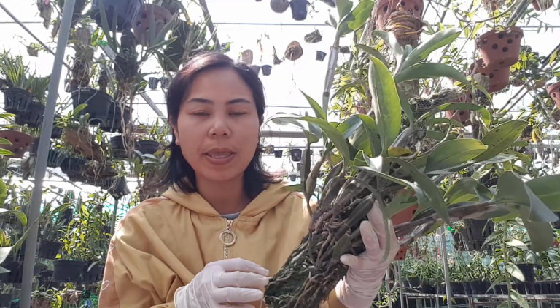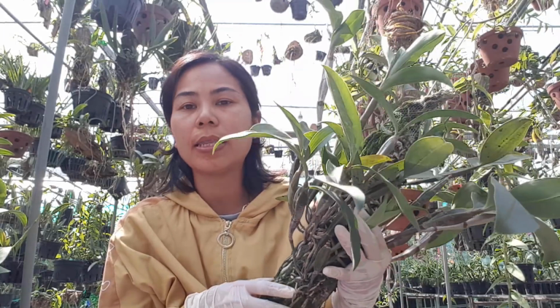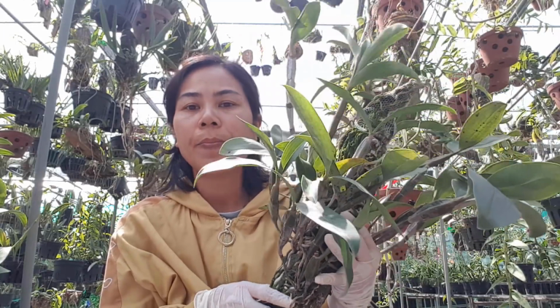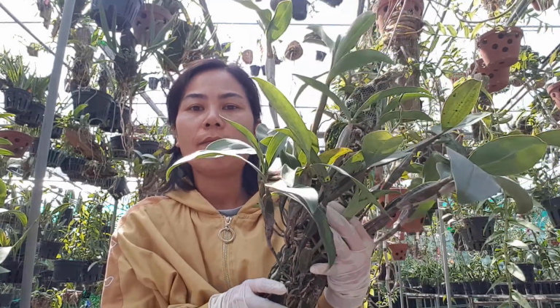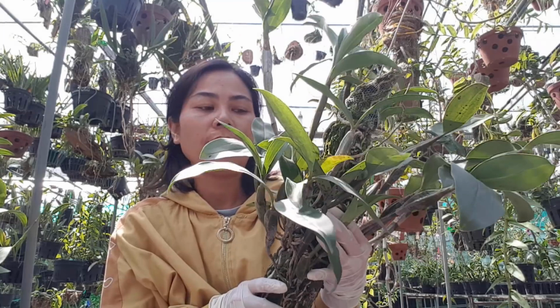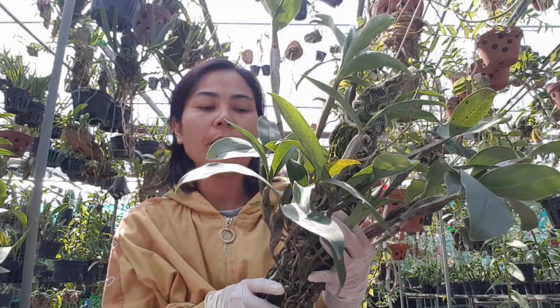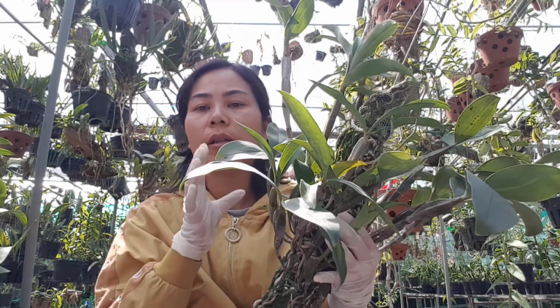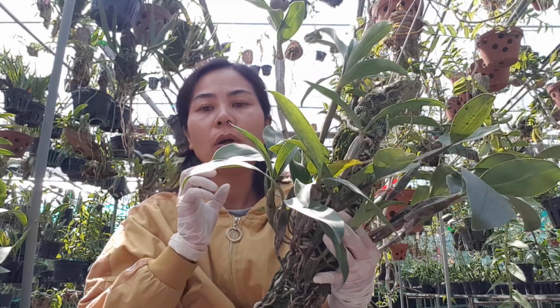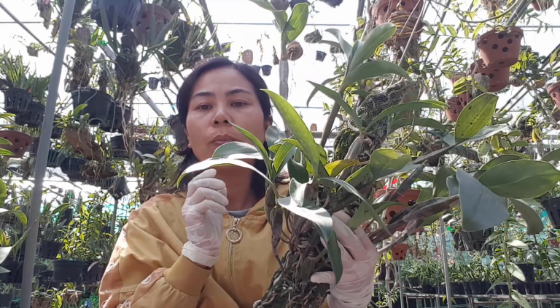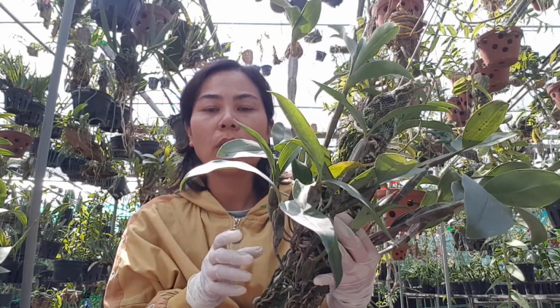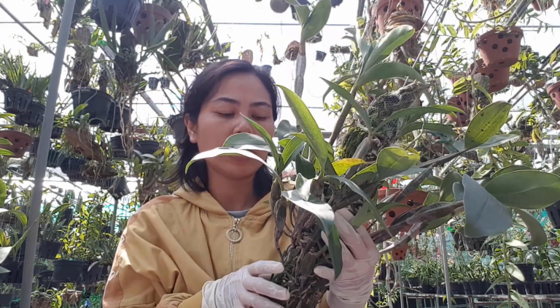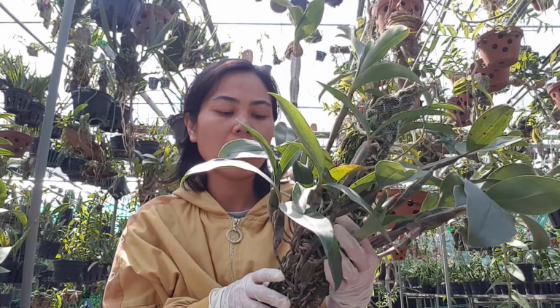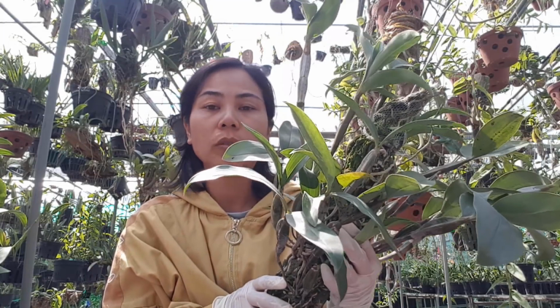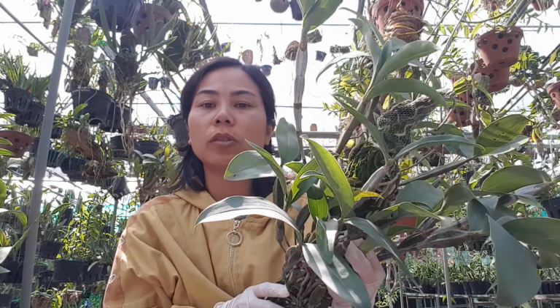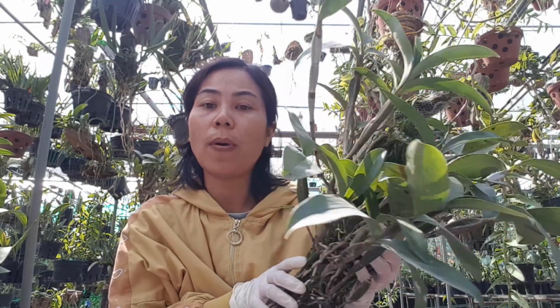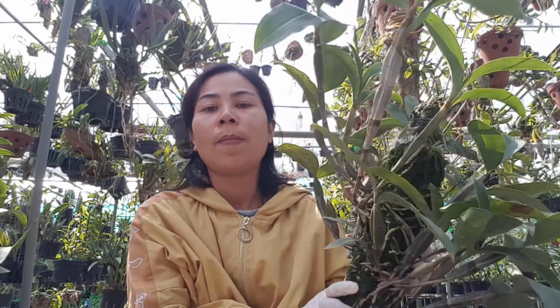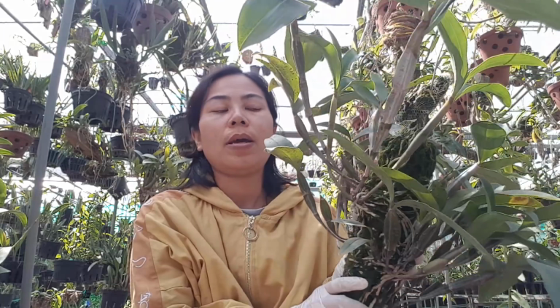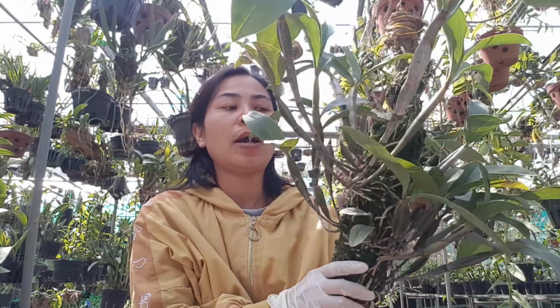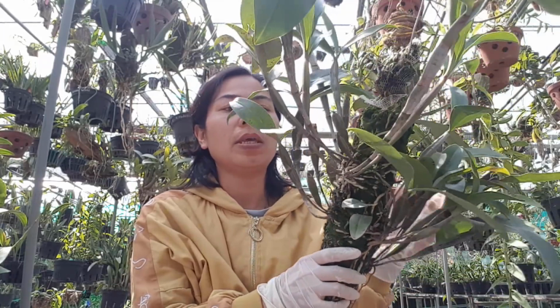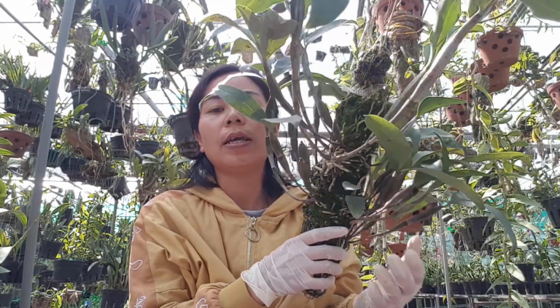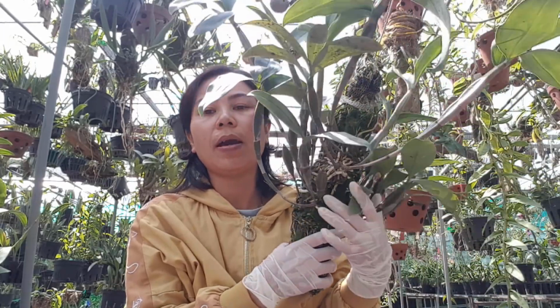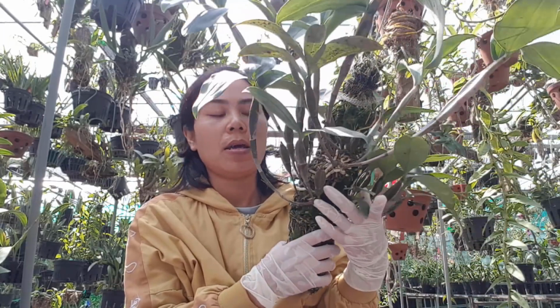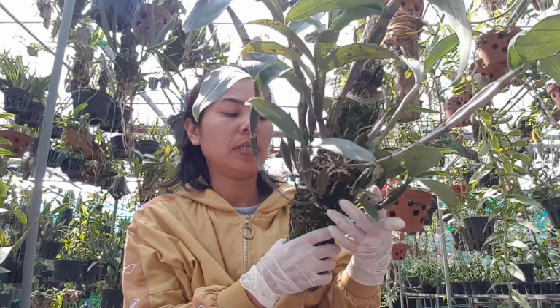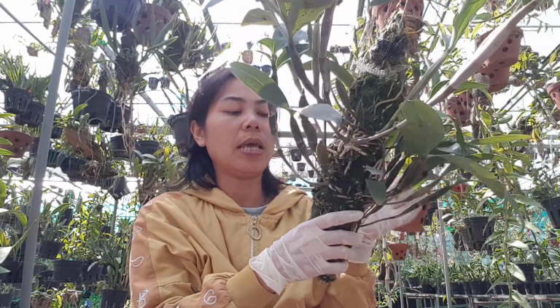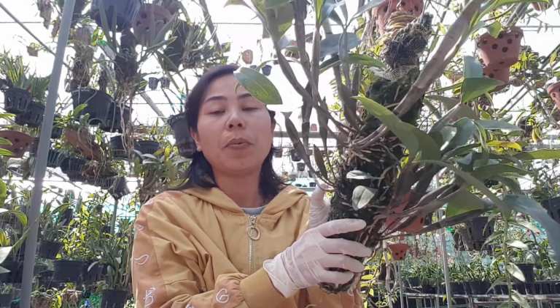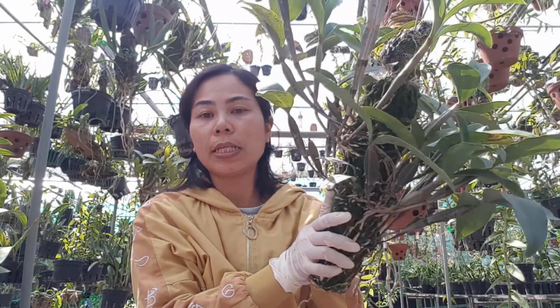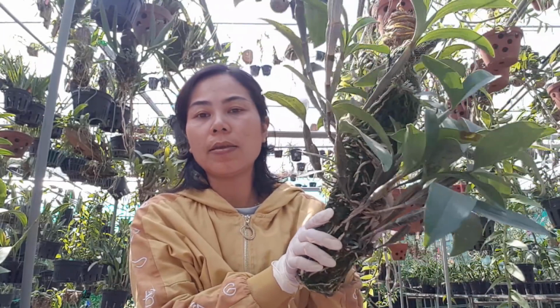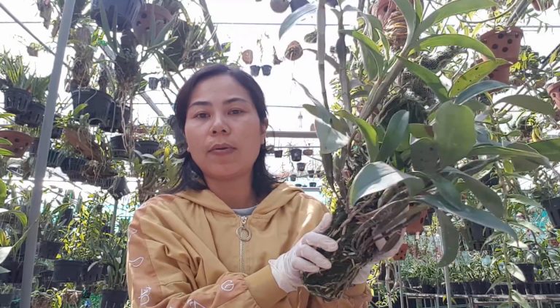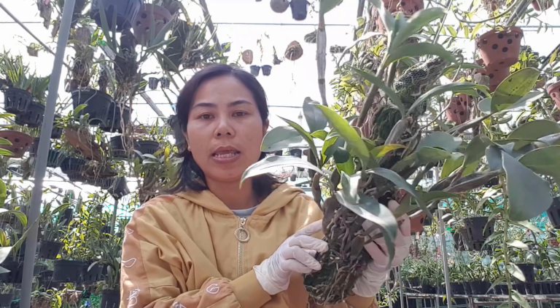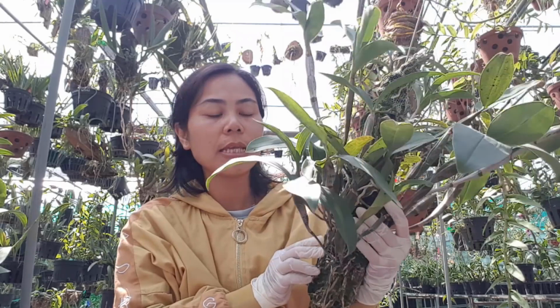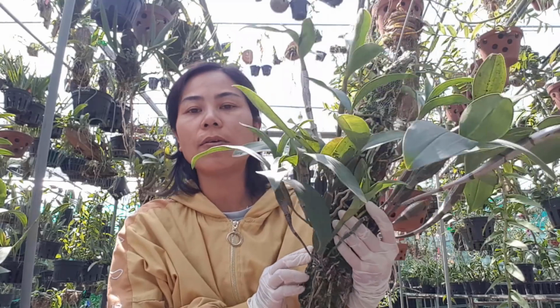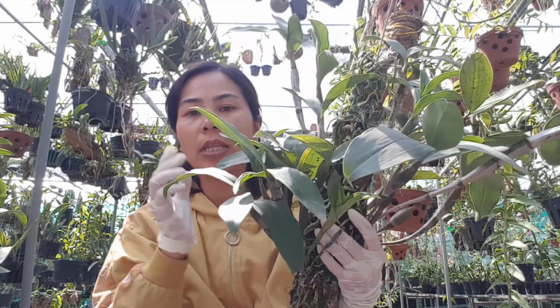Tháng 12, và mình theo dõi cho là có đúng 5 tuần là nó sẽ trổ bông hay không. Thì đến thời điểm đó mình sẽ quay trở lại cái giò kiều này để chia sẻ cùng với anh chị về kết quả mình đã thực hiện.